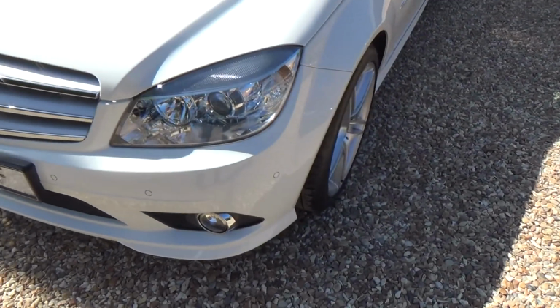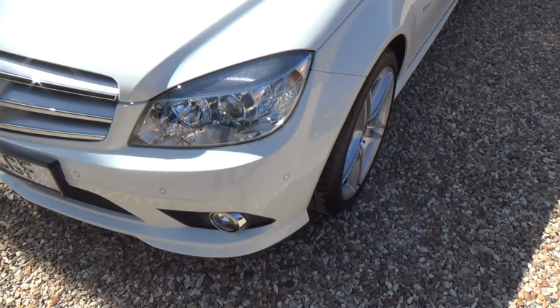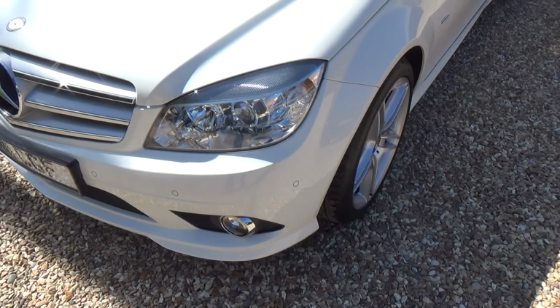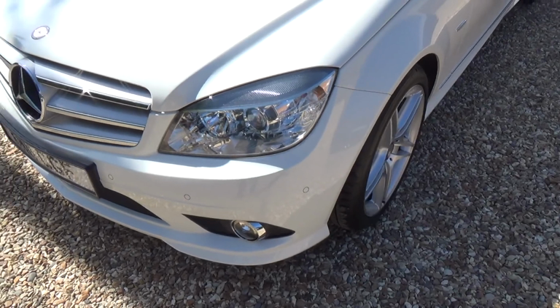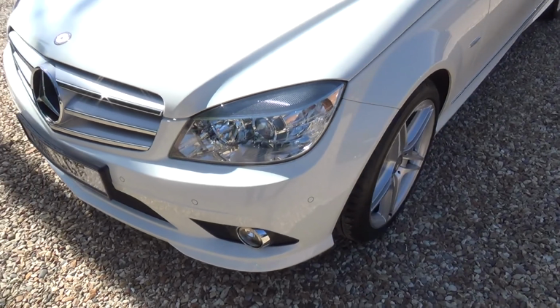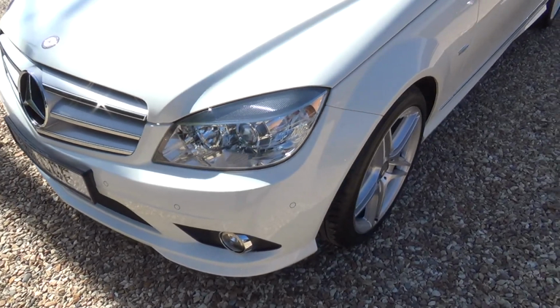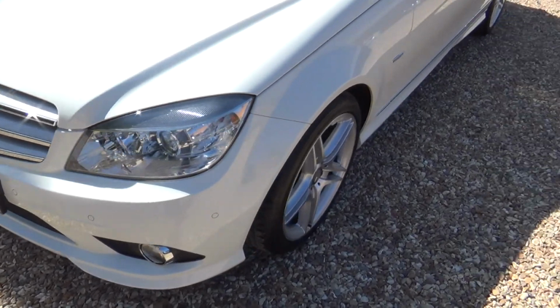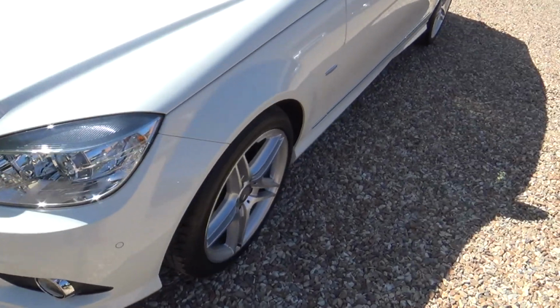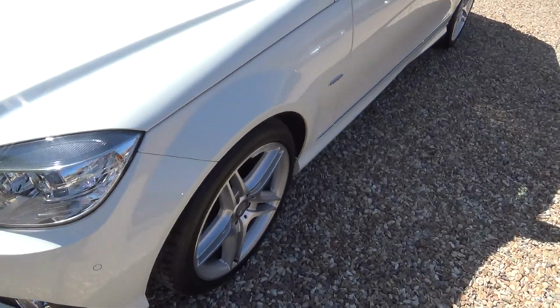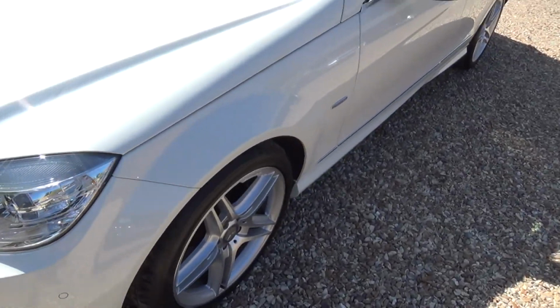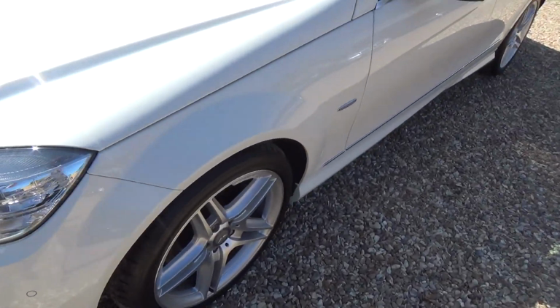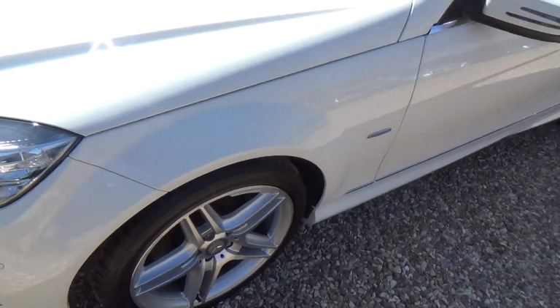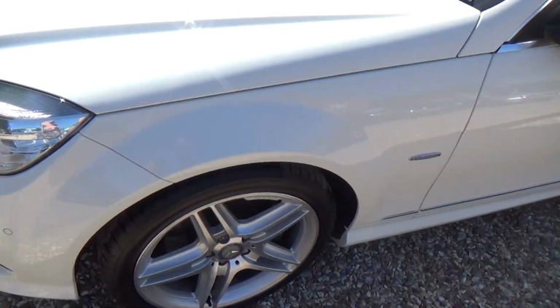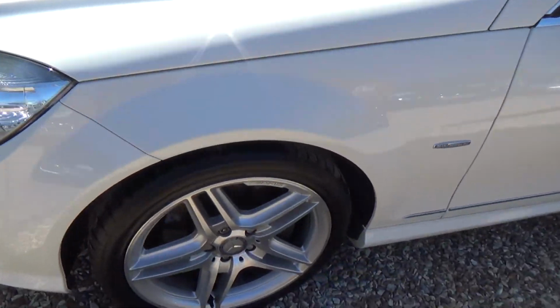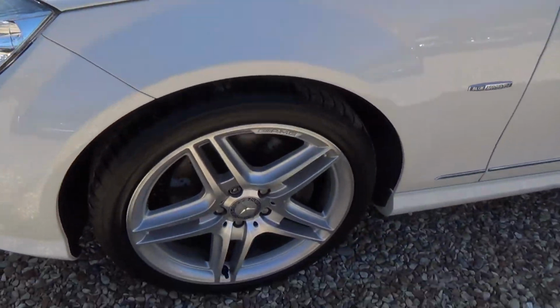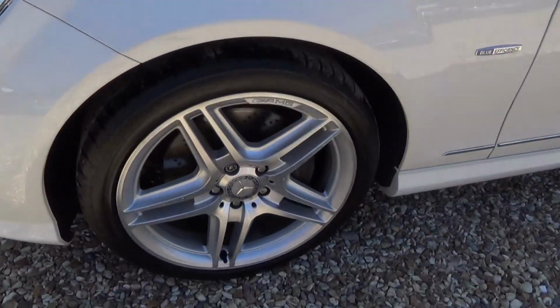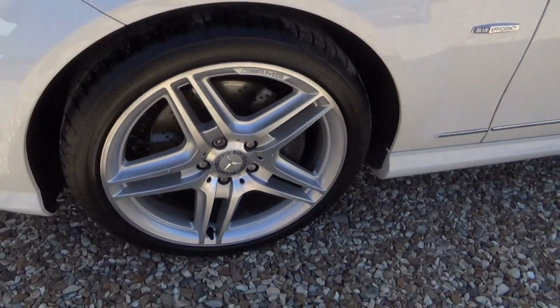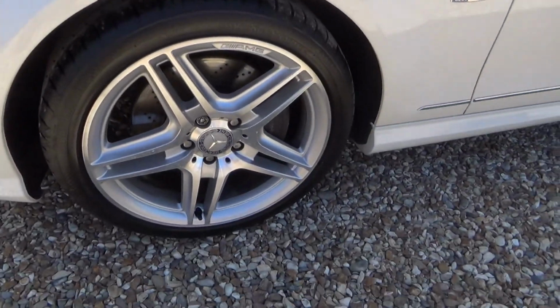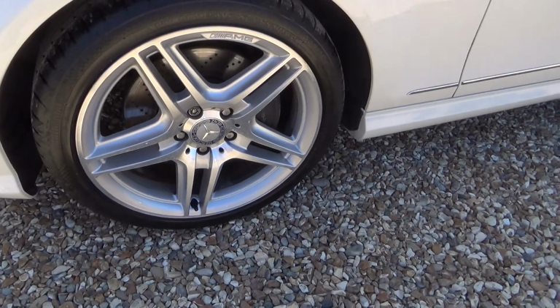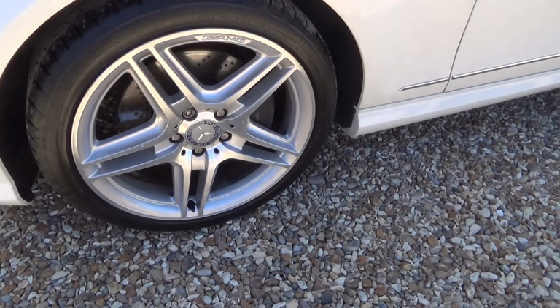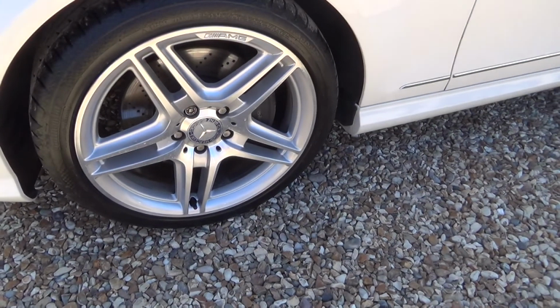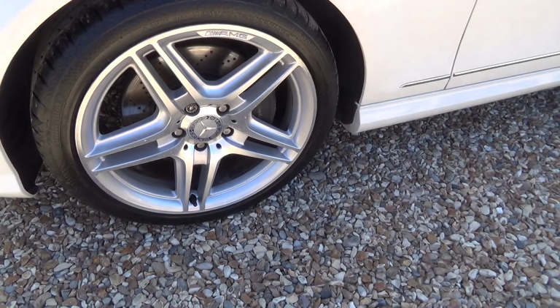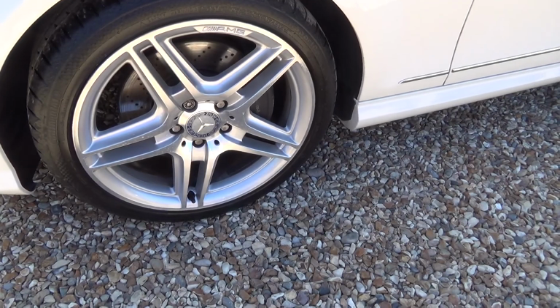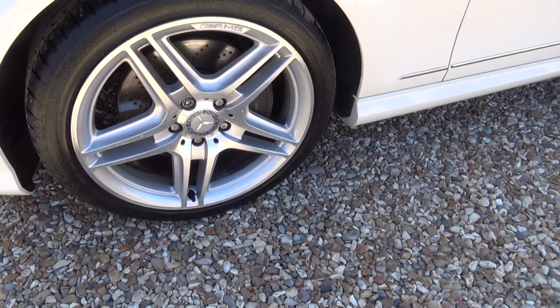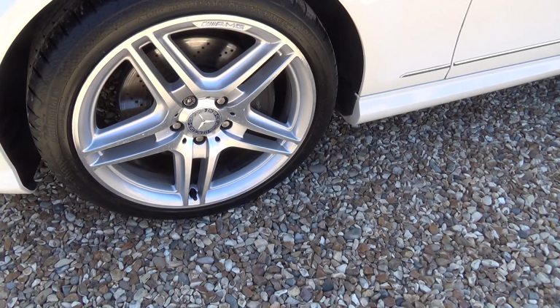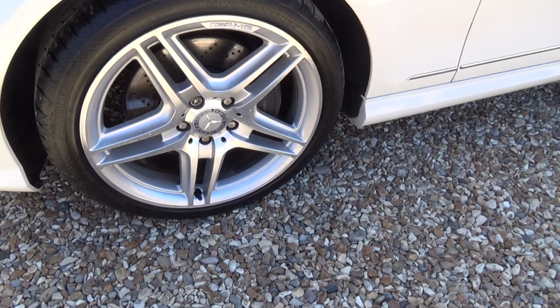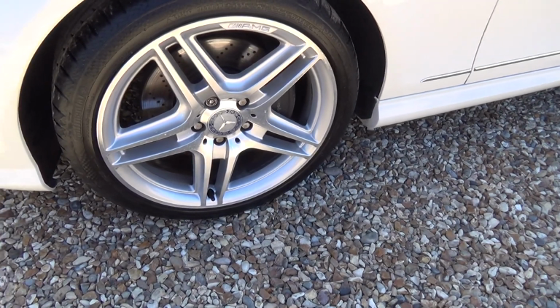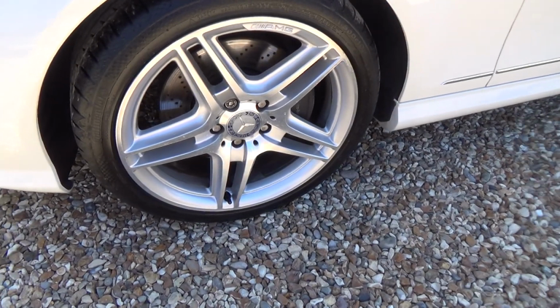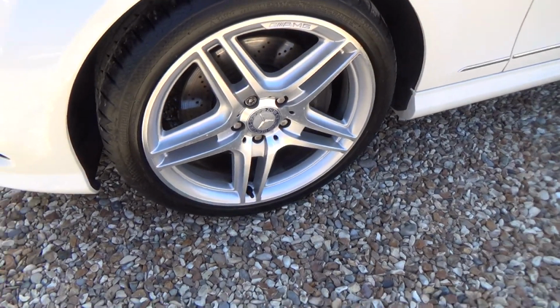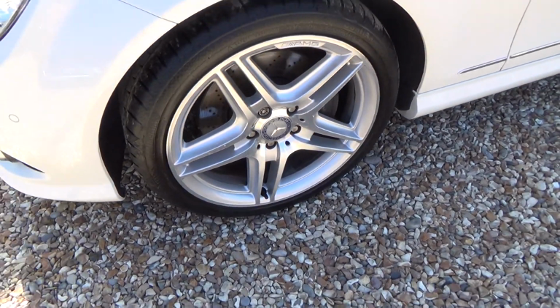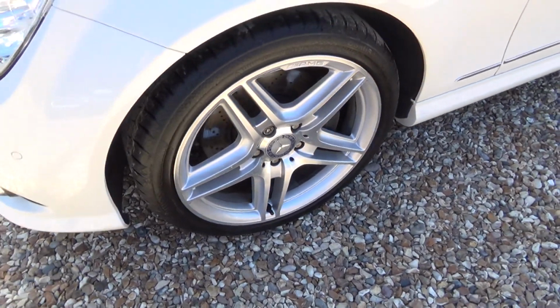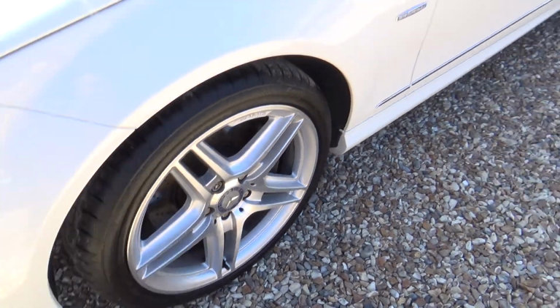Passenger front corner — nothing. Passenger front wheel — no scuffs or scrapes on that one.